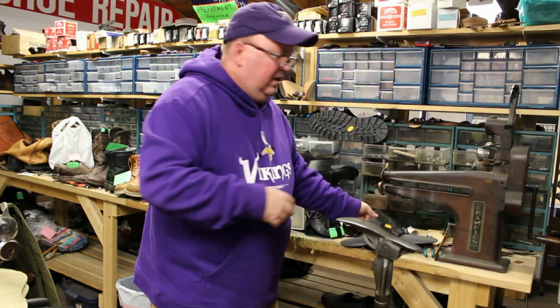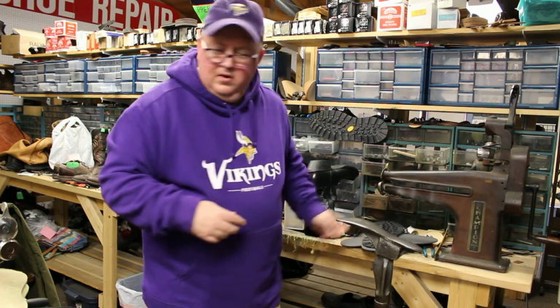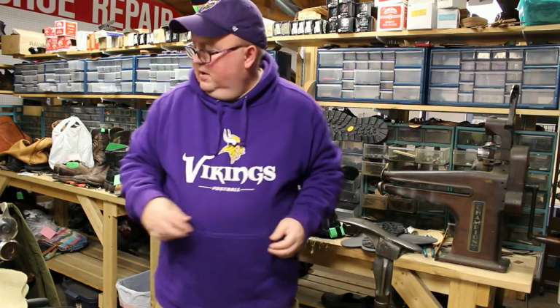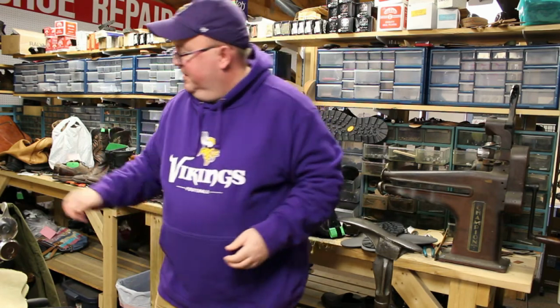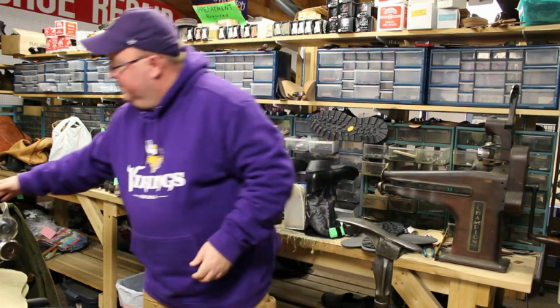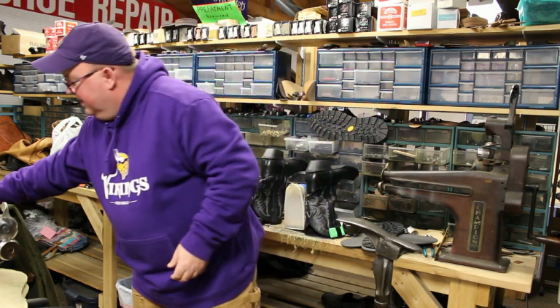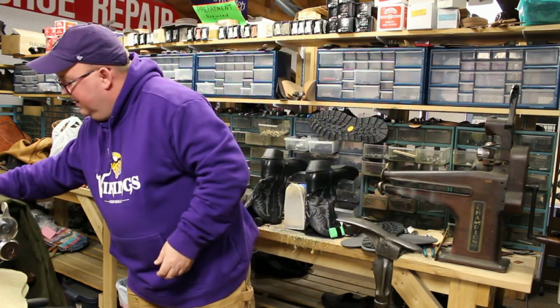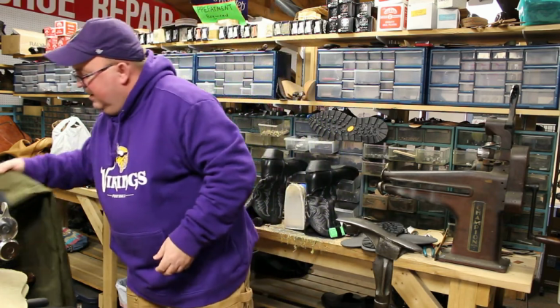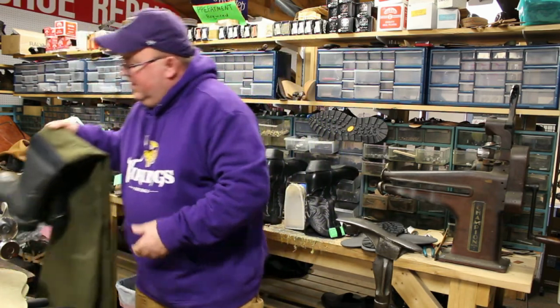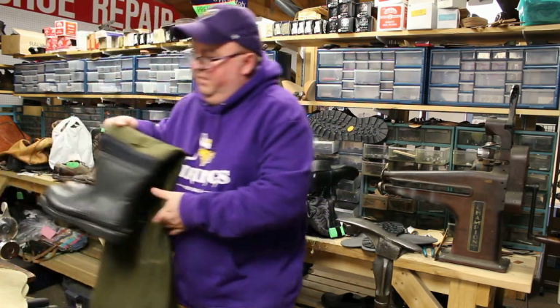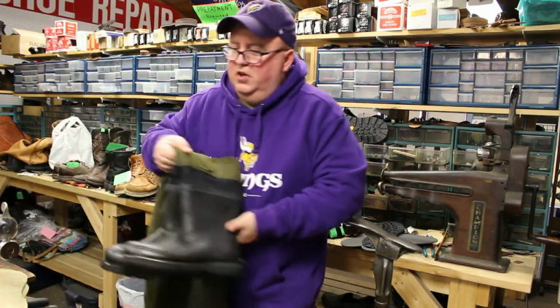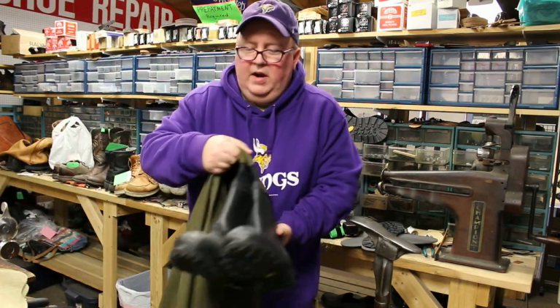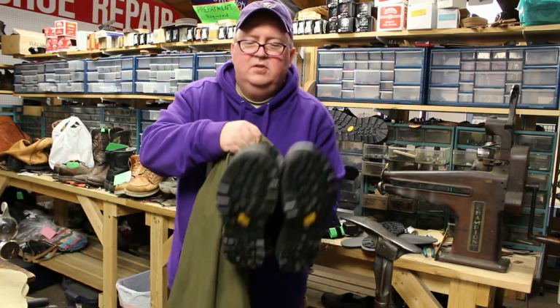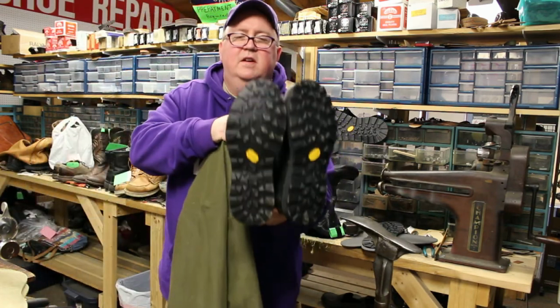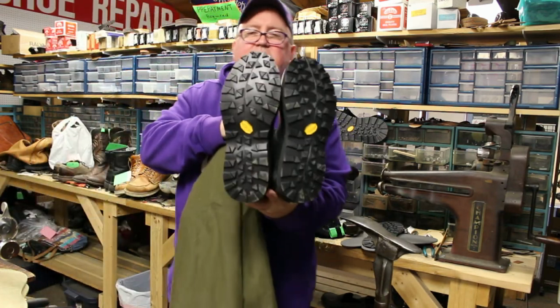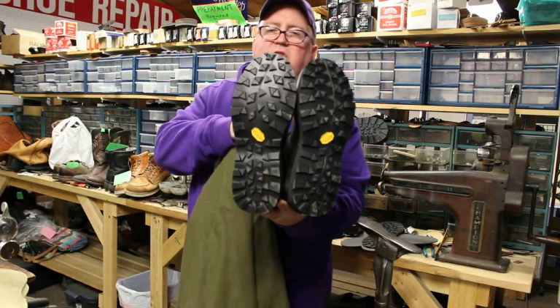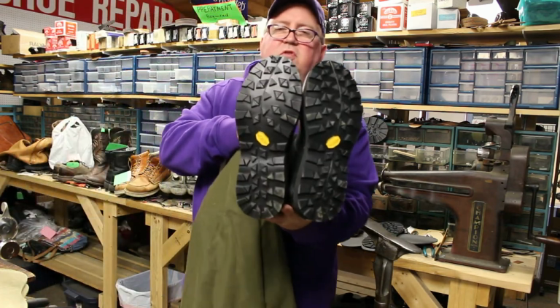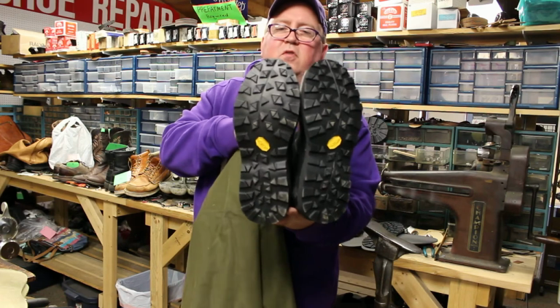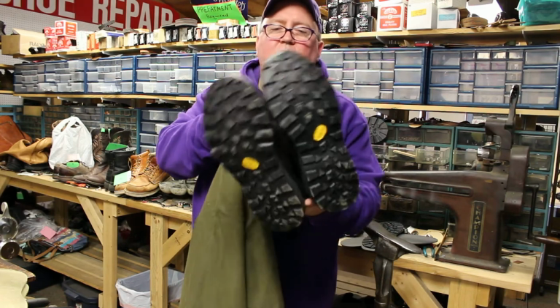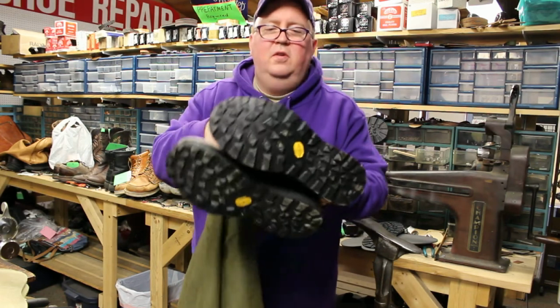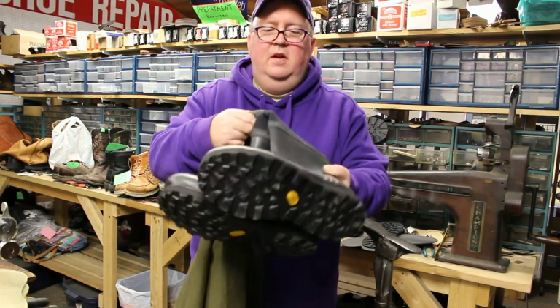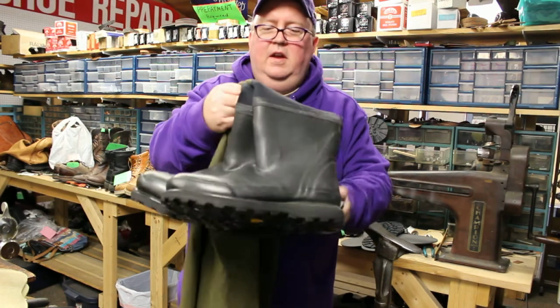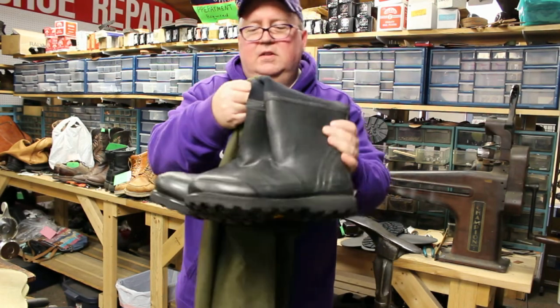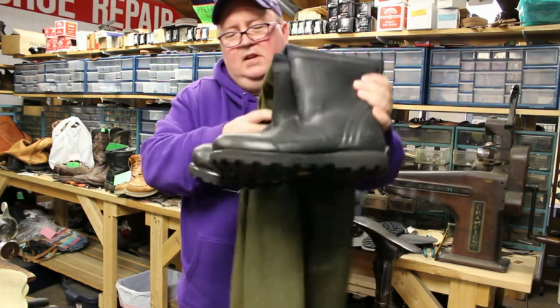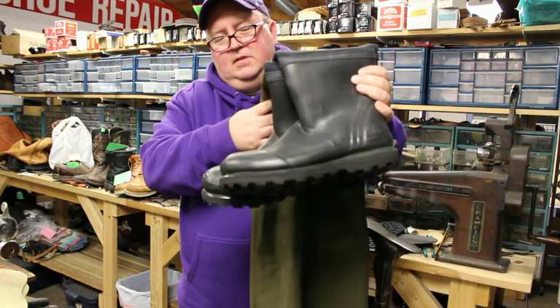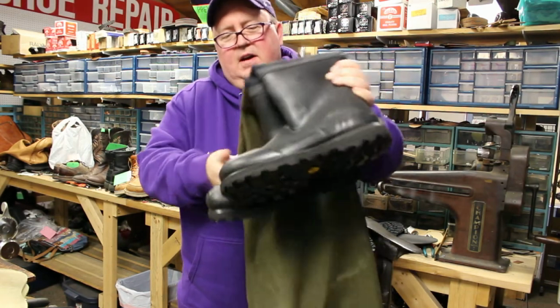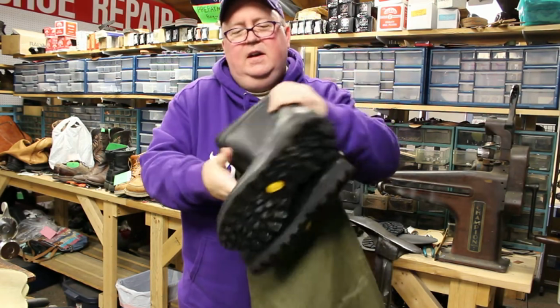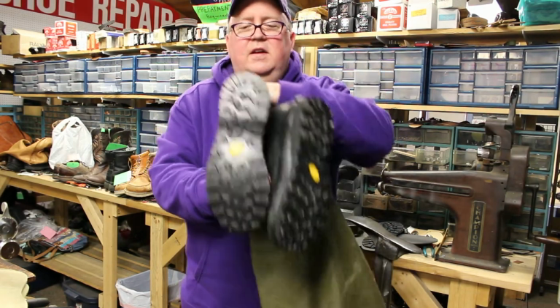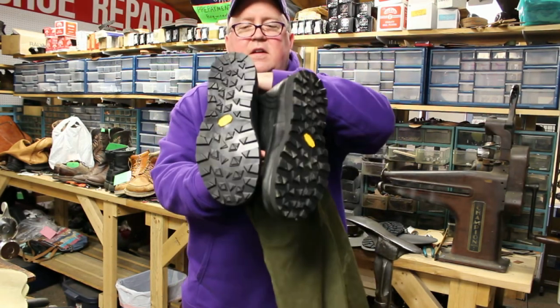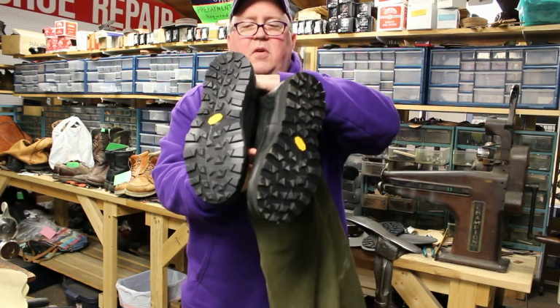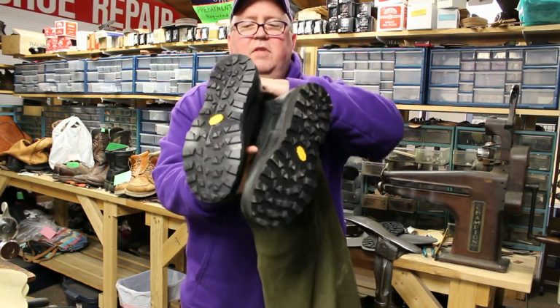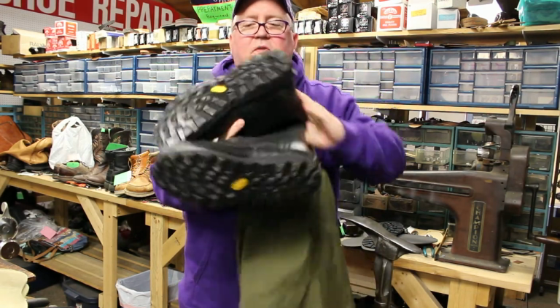Here are the finished hip waders. There's the new MegaGrip sole, and you can see it from the side and from all the different angles.